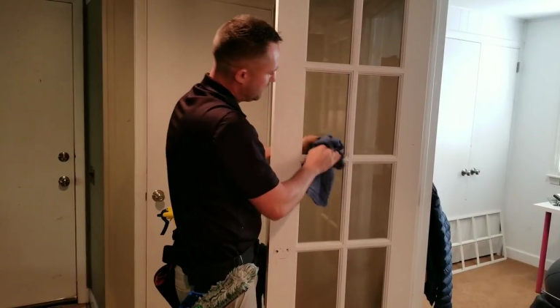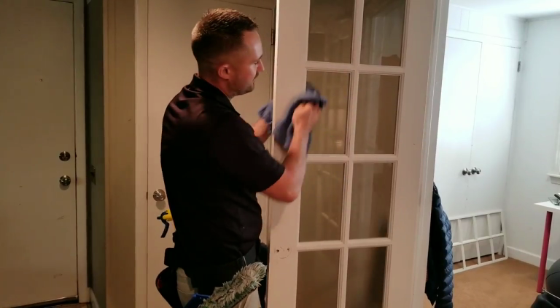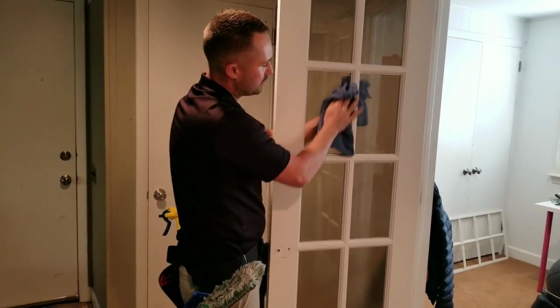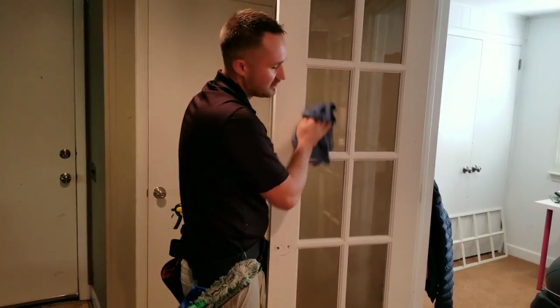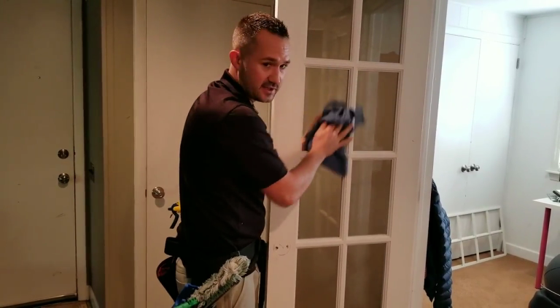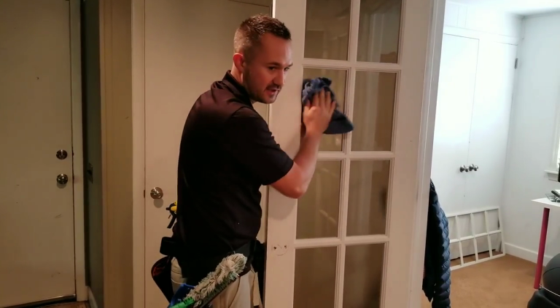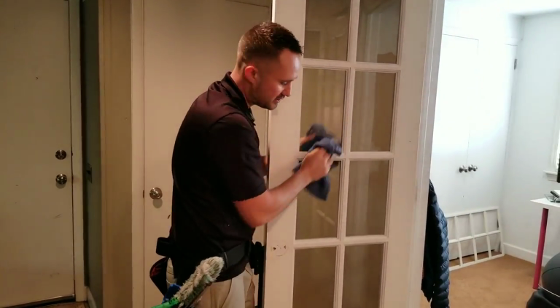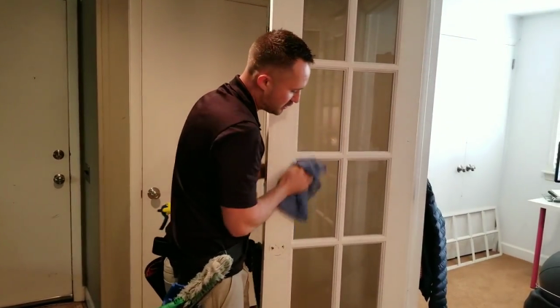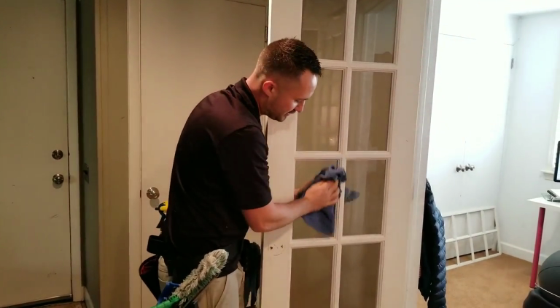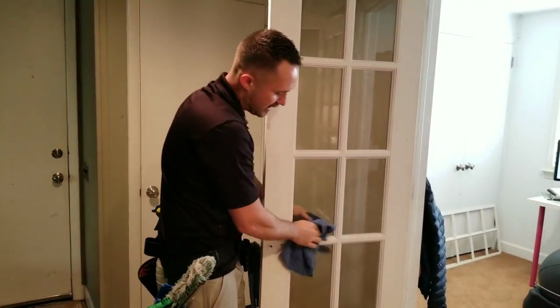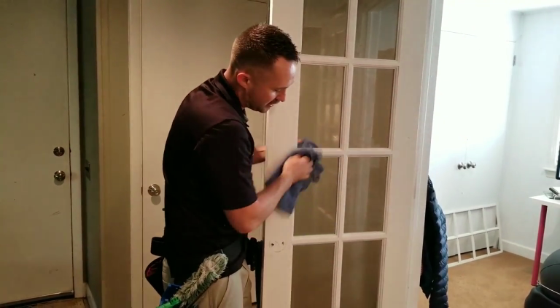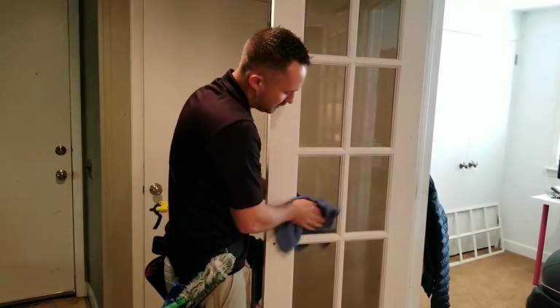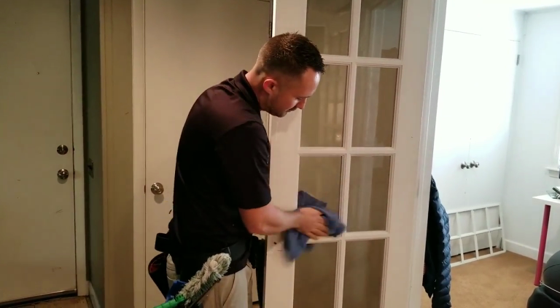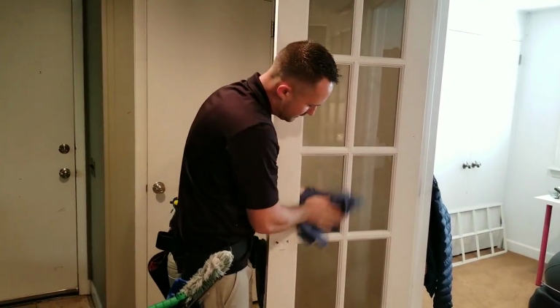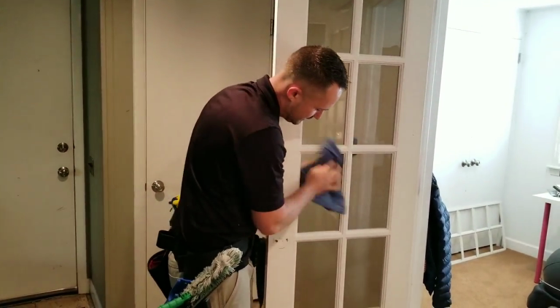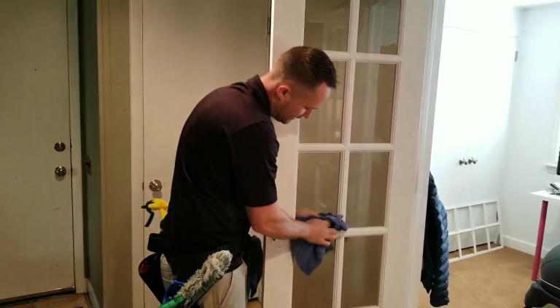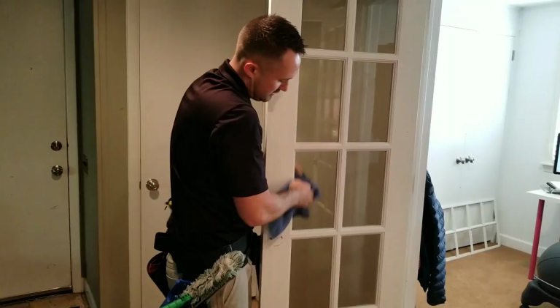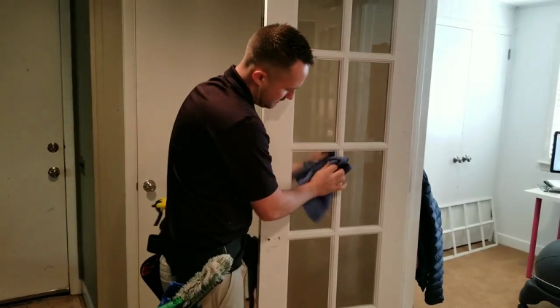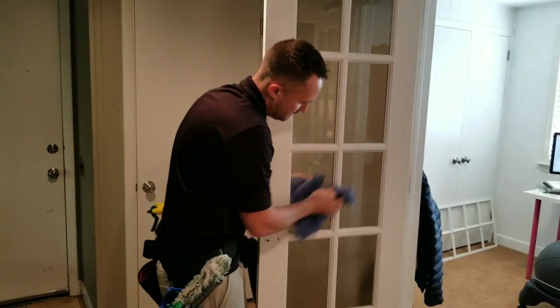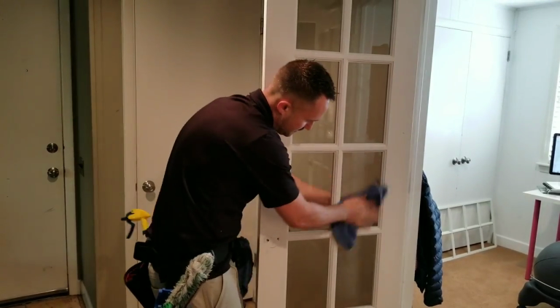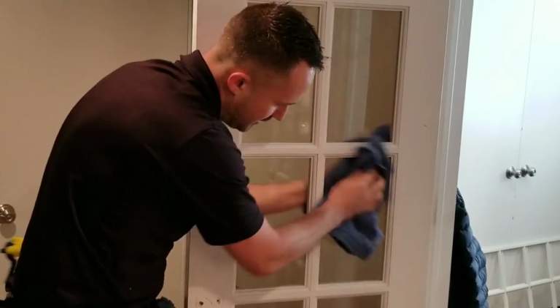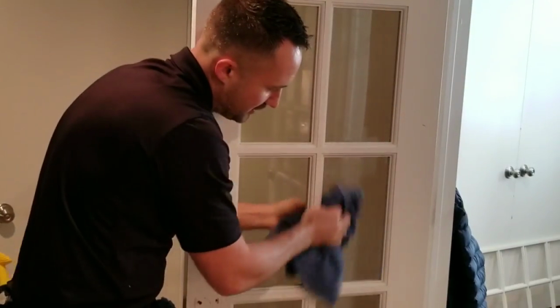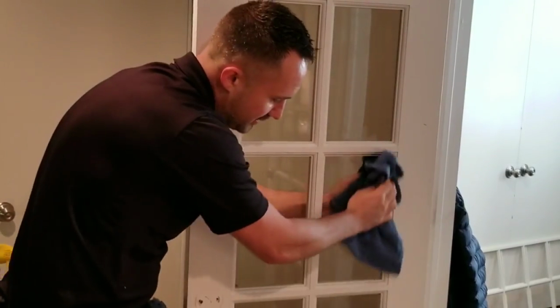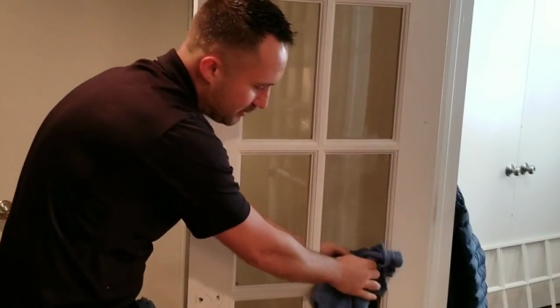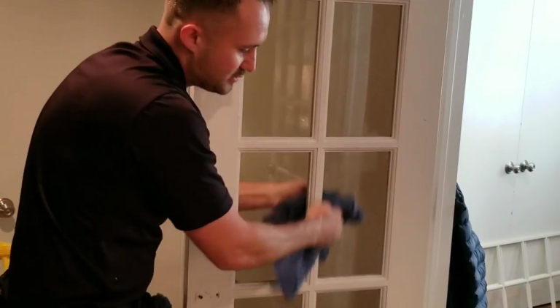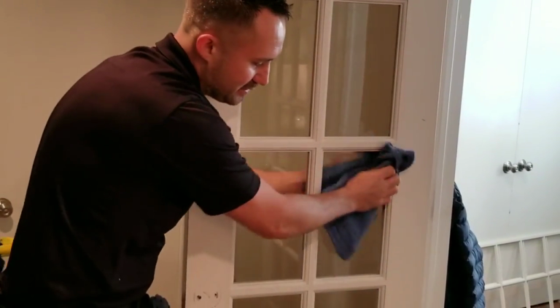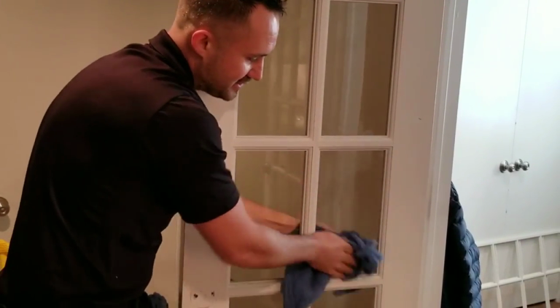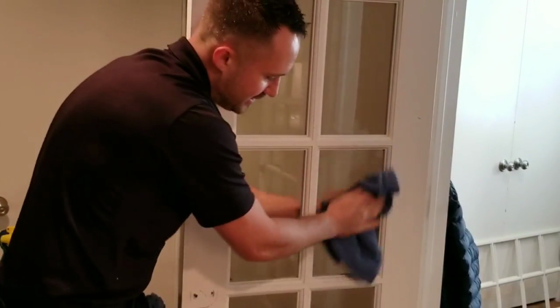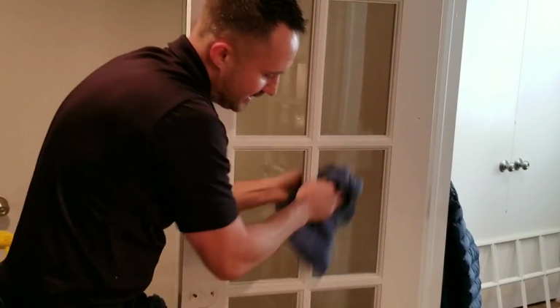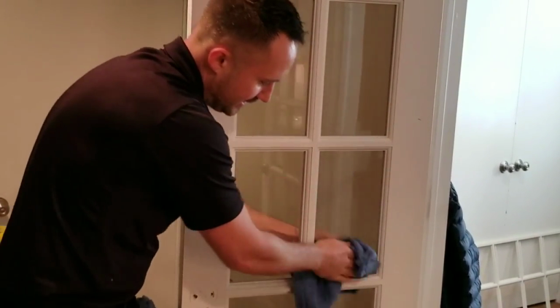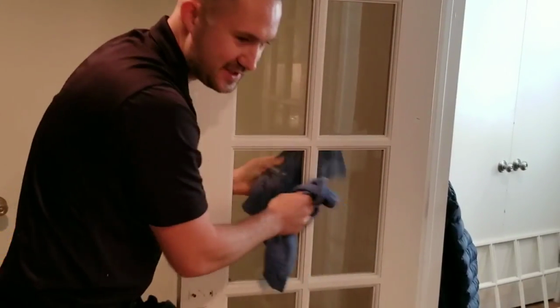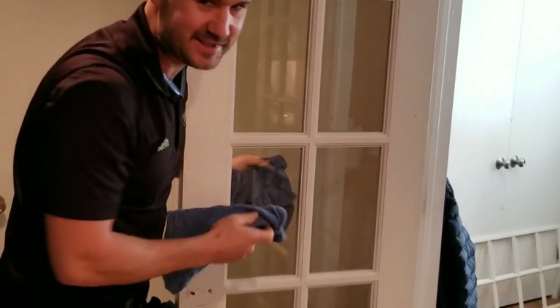And if they're really dirty, then you would switch over to the dry microfiber towels. The one thing I want to explain about this is it looks easy.